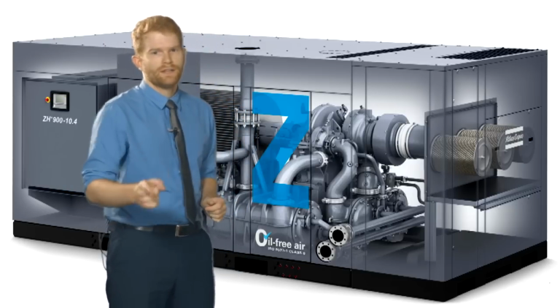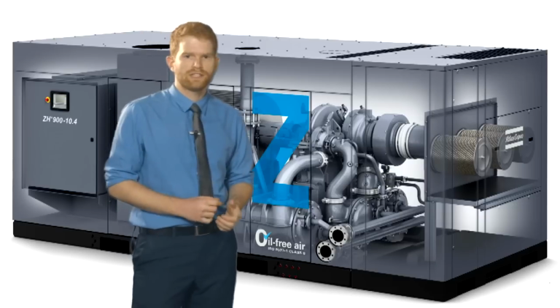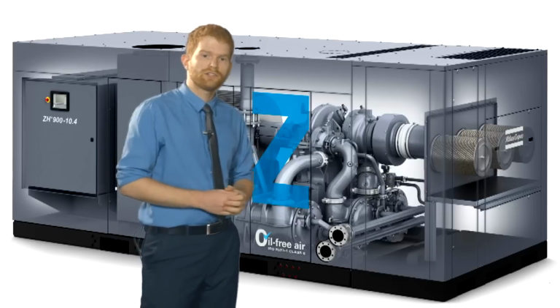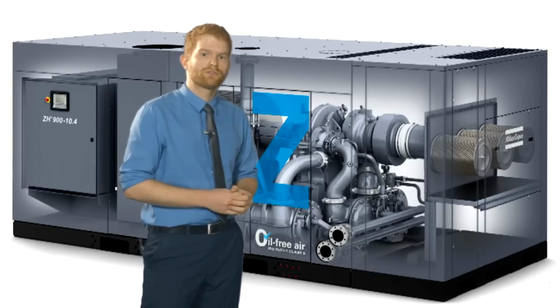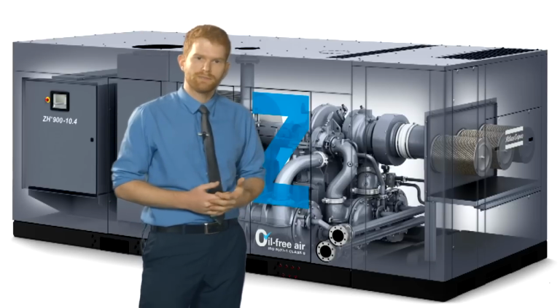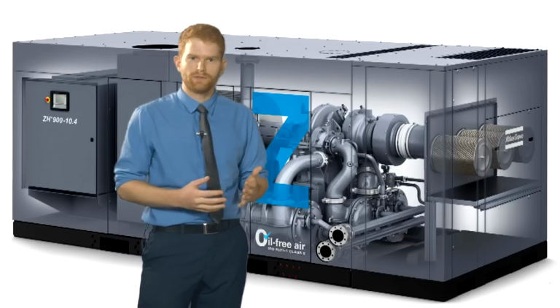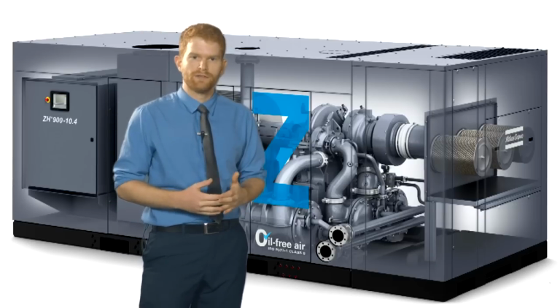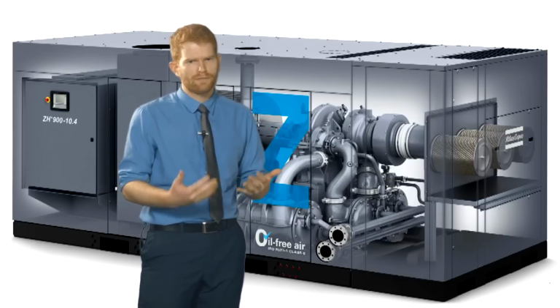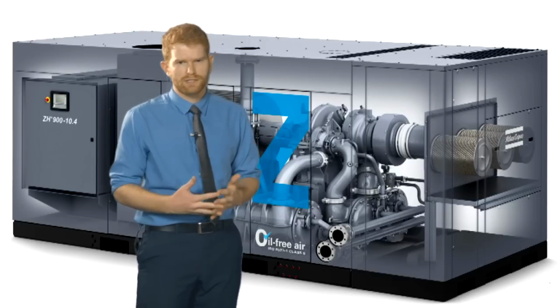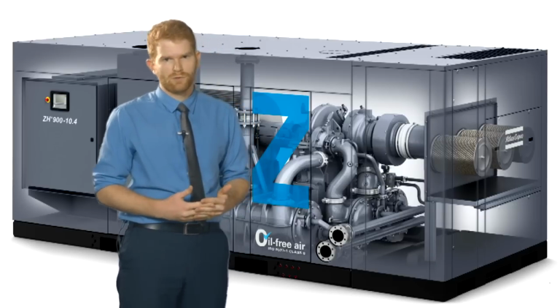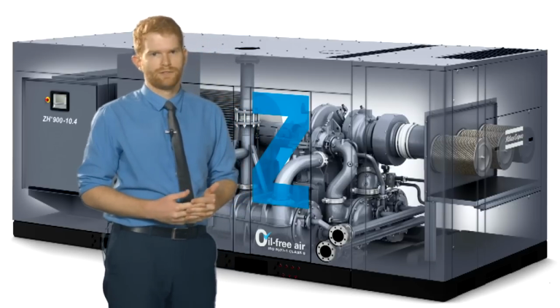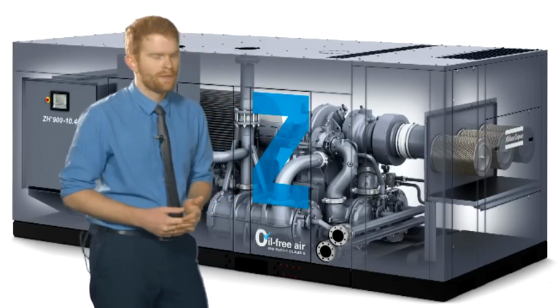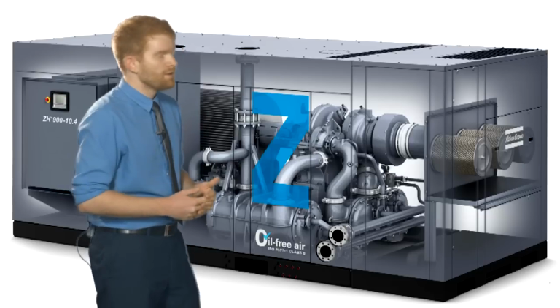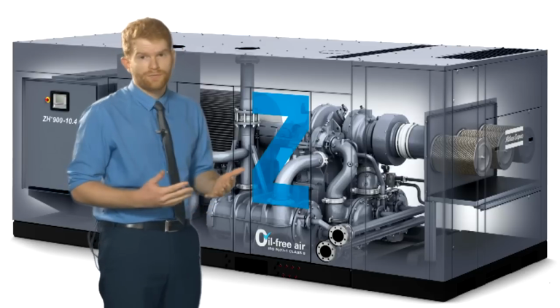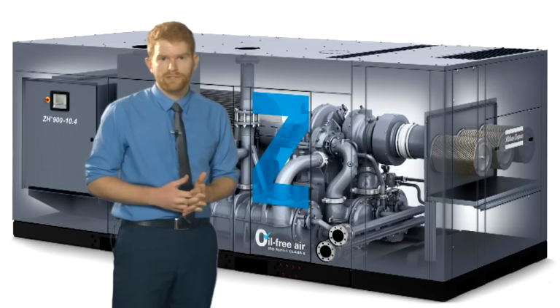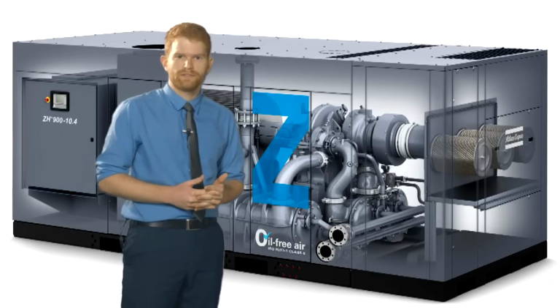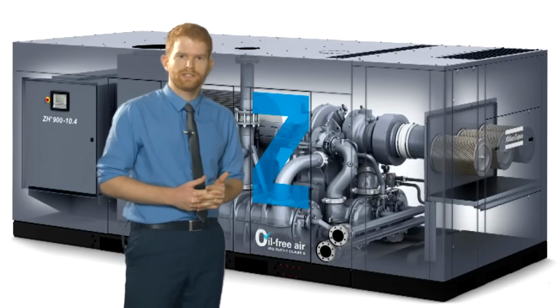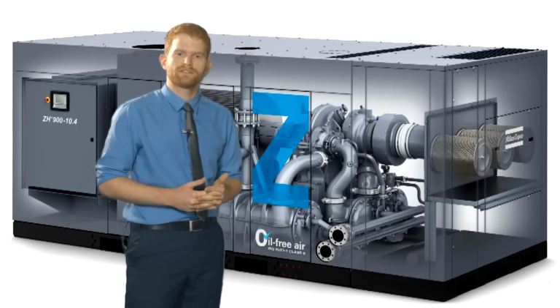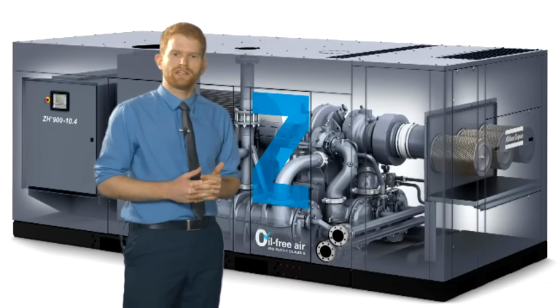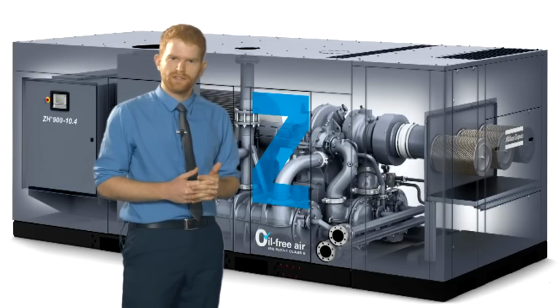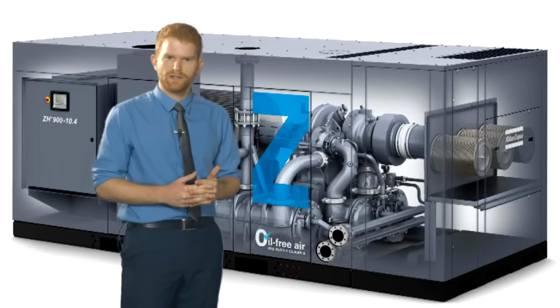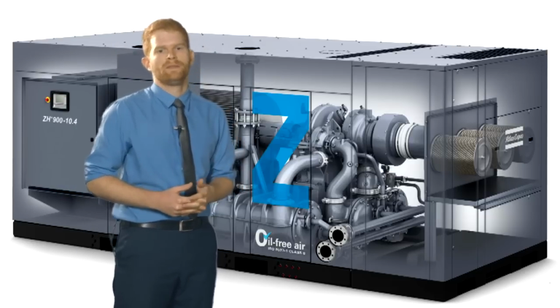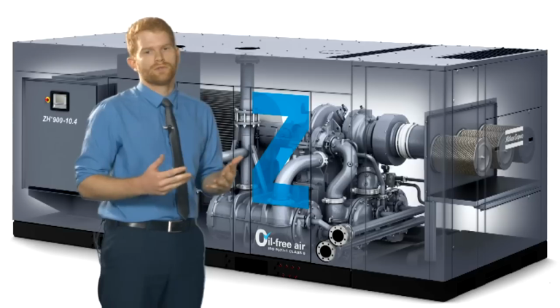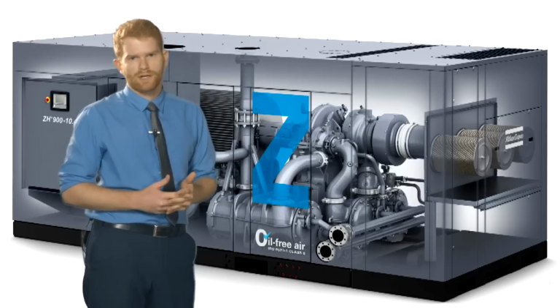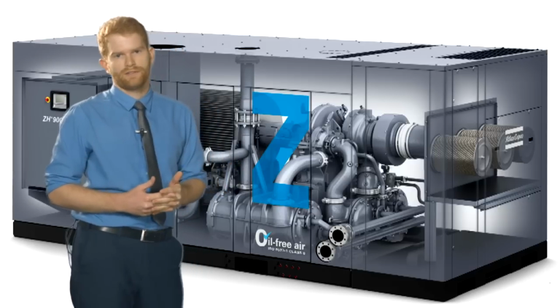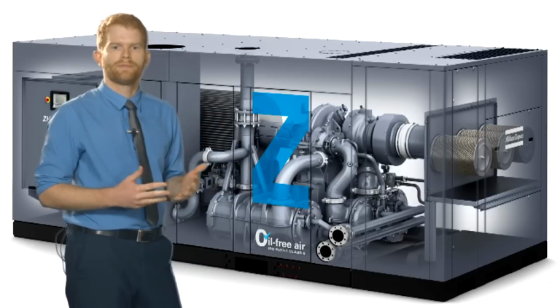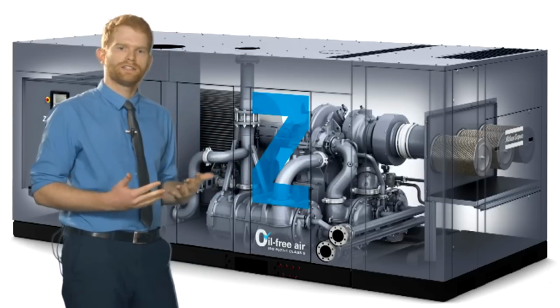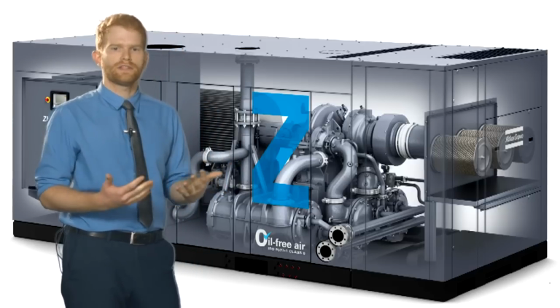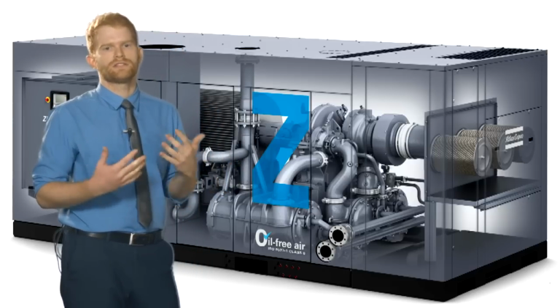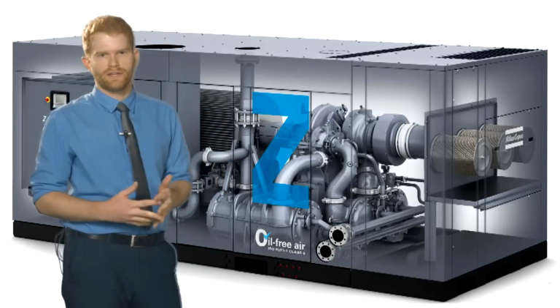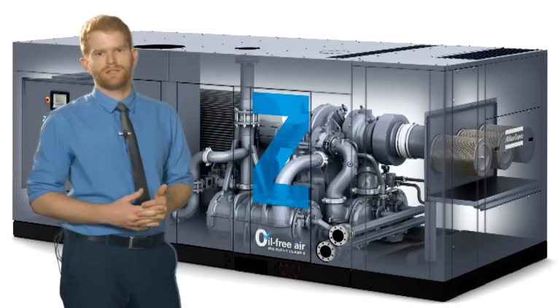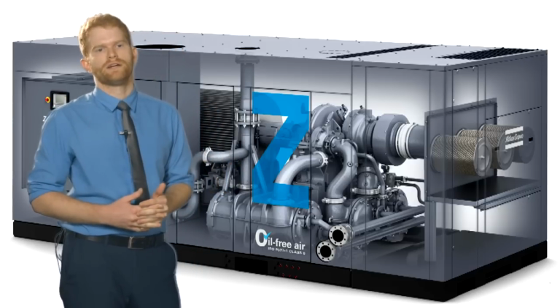These two together should give you increased flexibility with your offers and provide our customers with more options. The range fully covers the previous ZH 10,000-ZH 15,000 range, with several pressure variants and capacities from 3,000 to 17,000 m³ an hour.